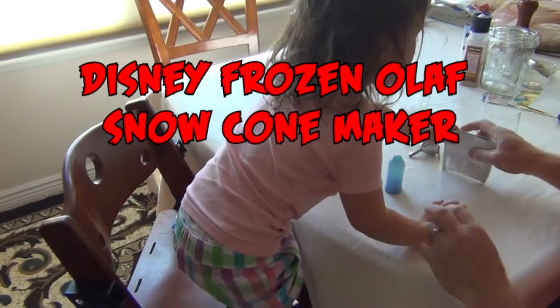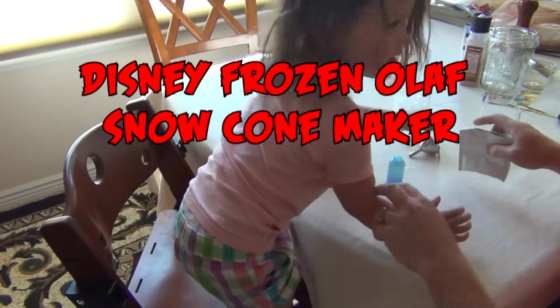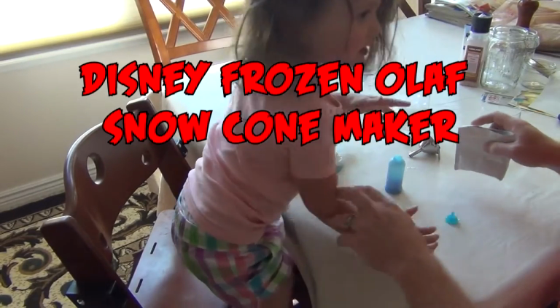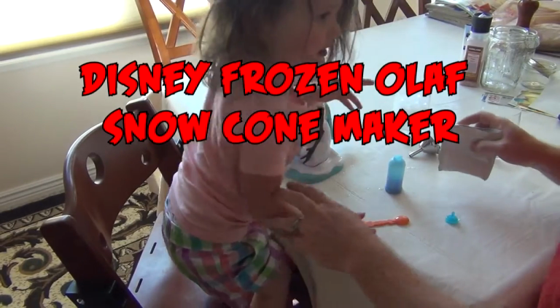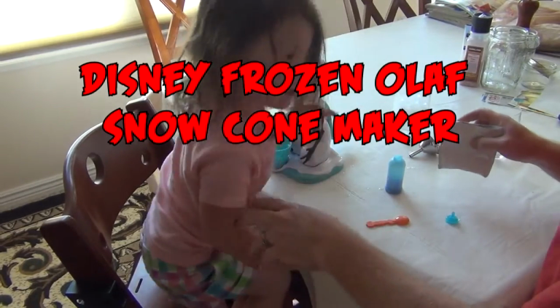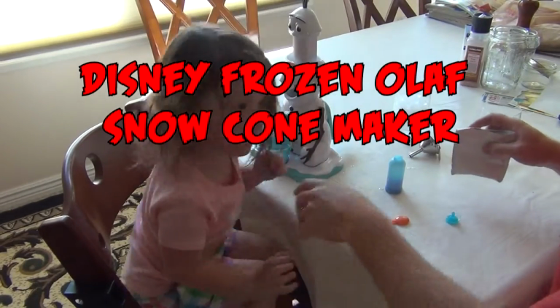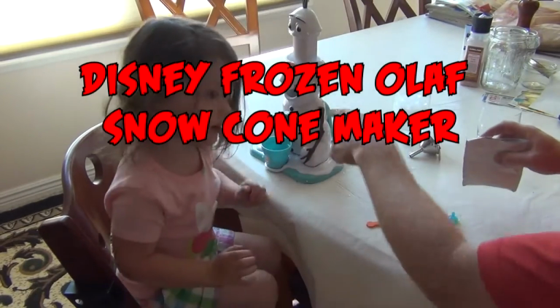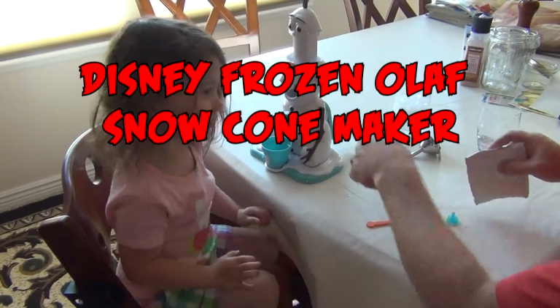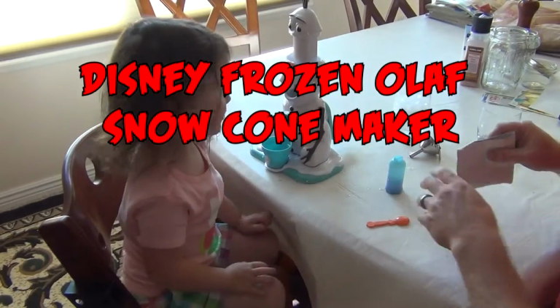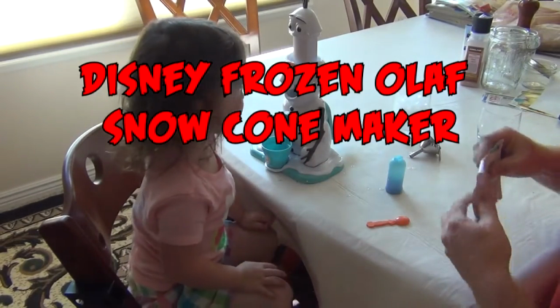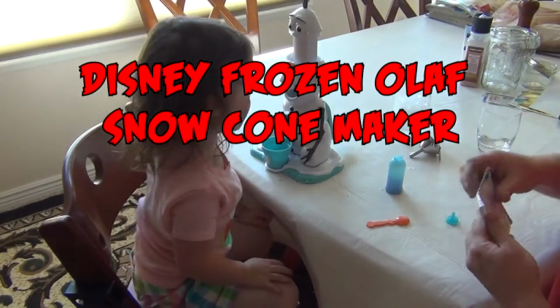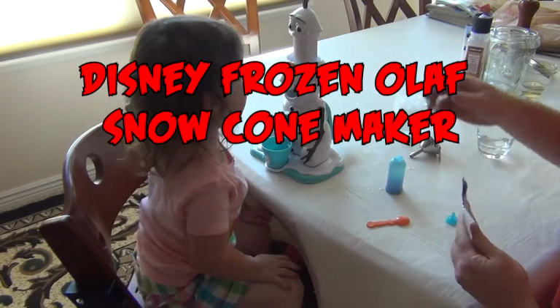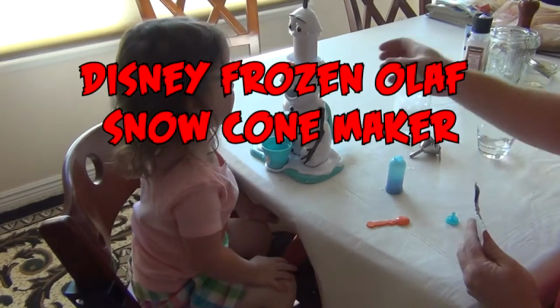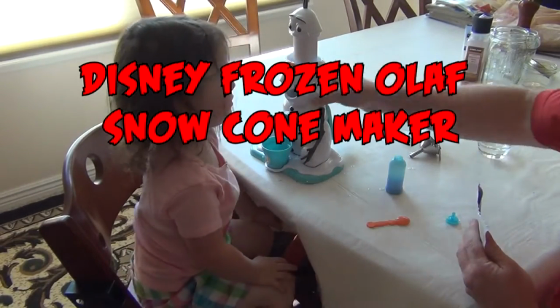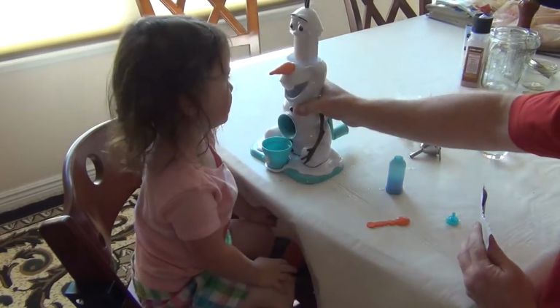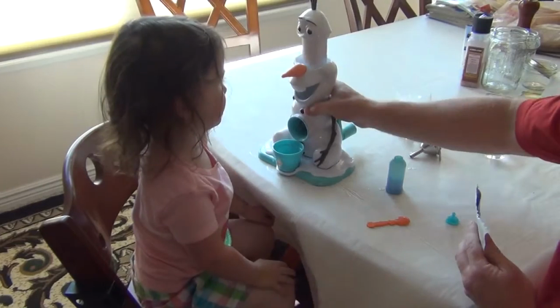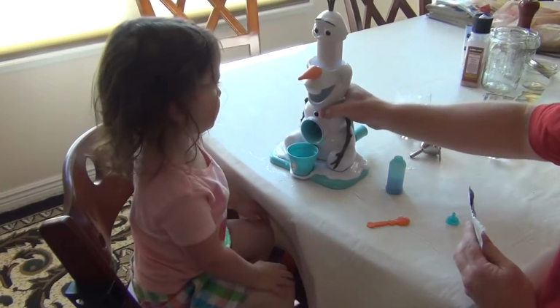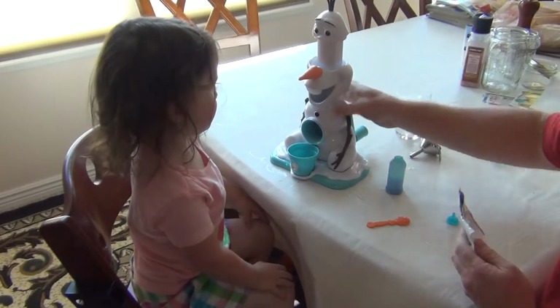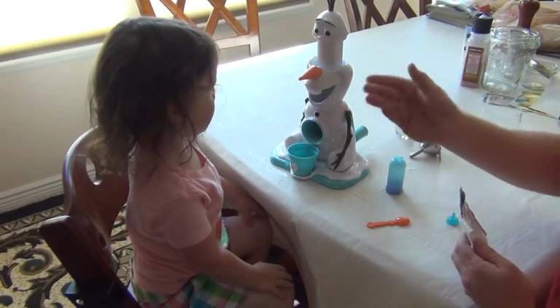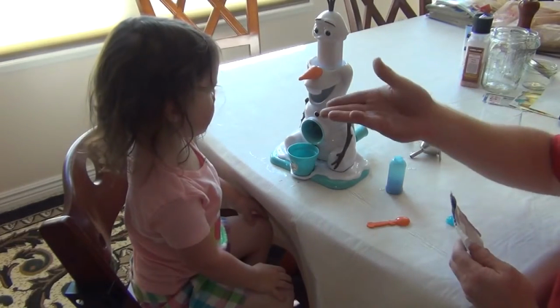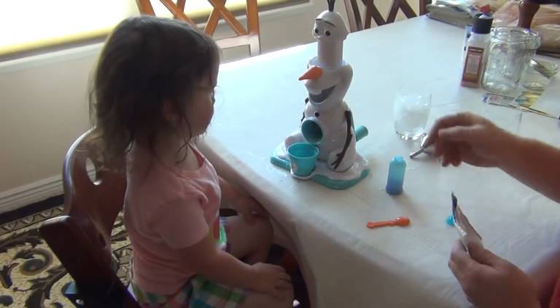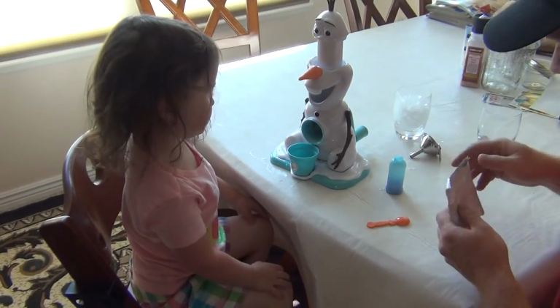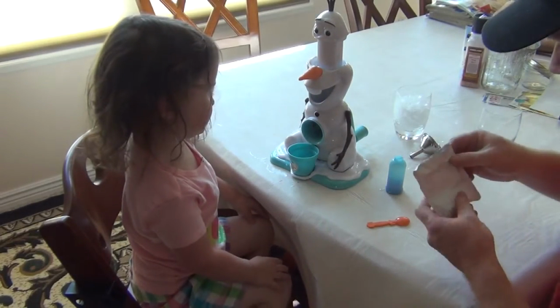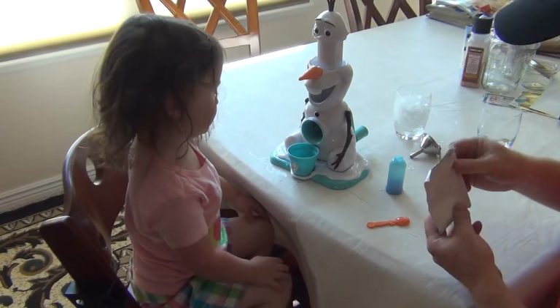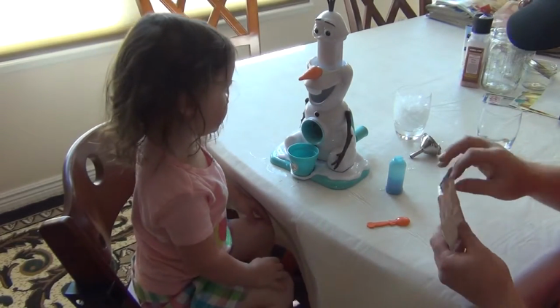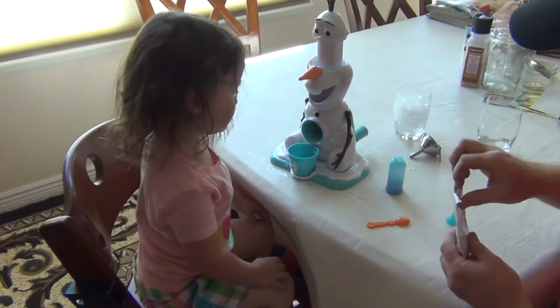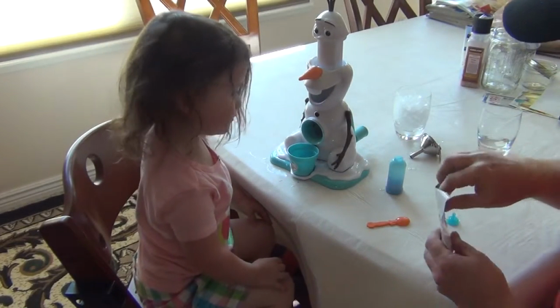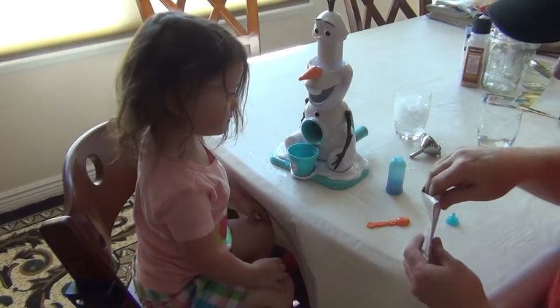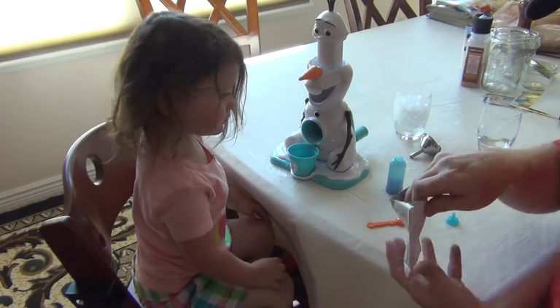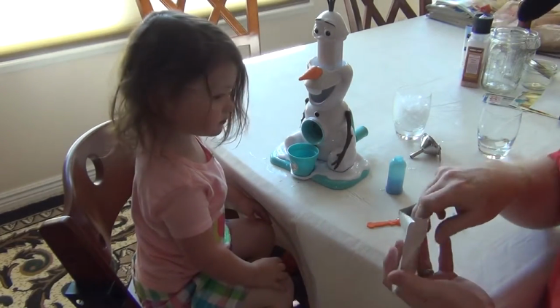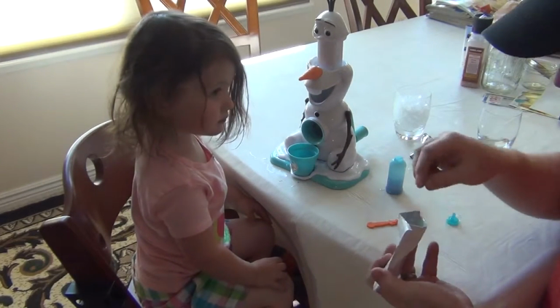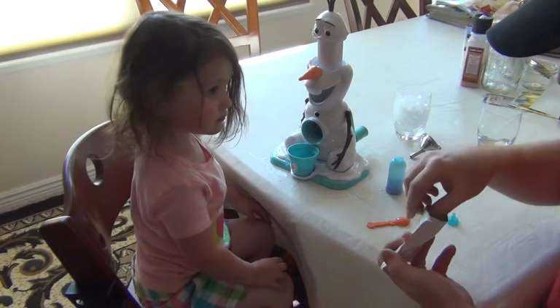So what we have here is the Olaf AC maker. My lovely daughter gets excited over it.